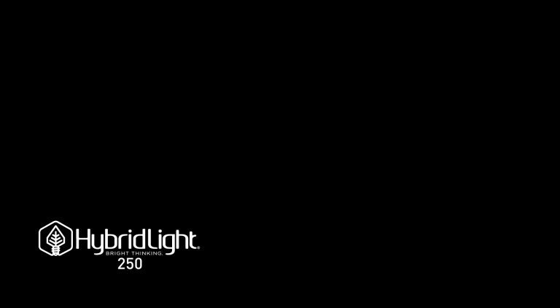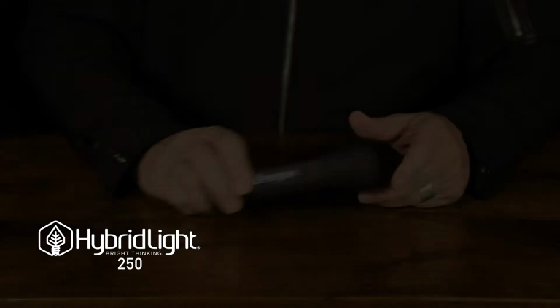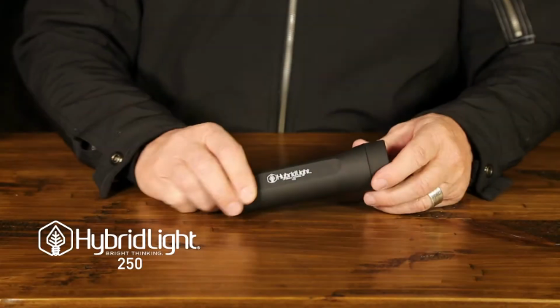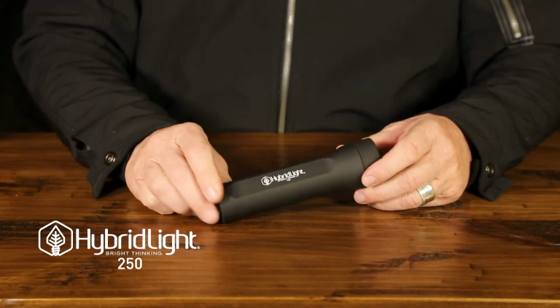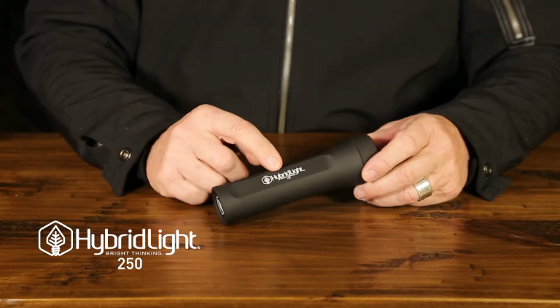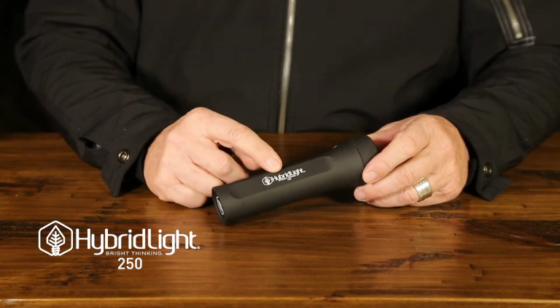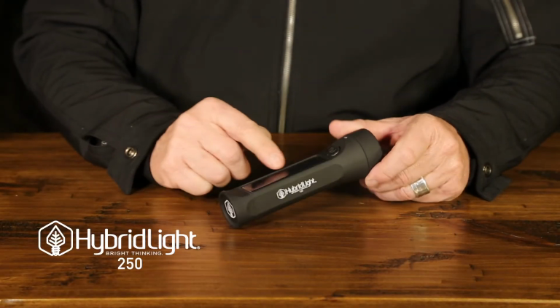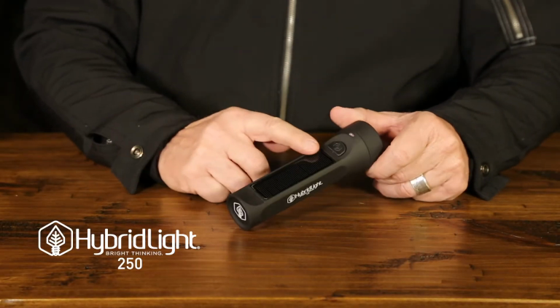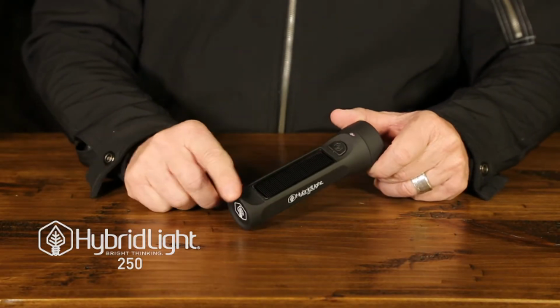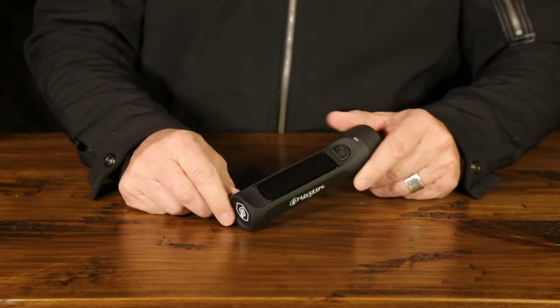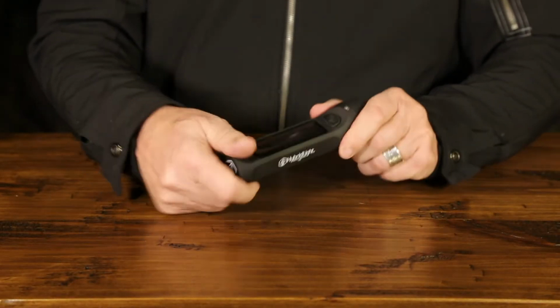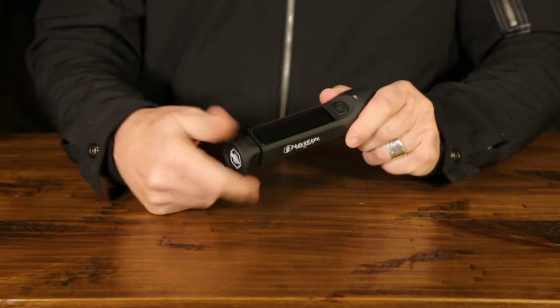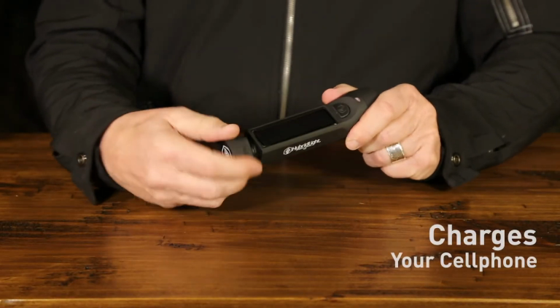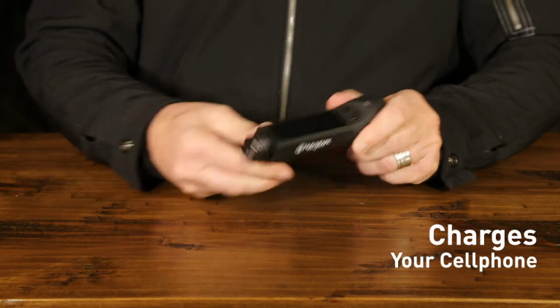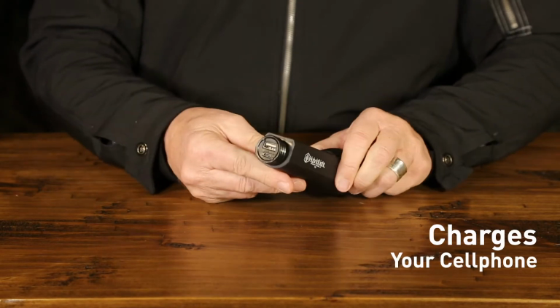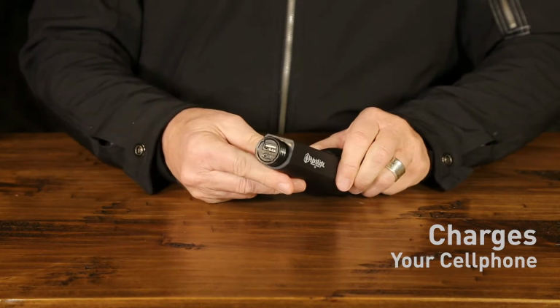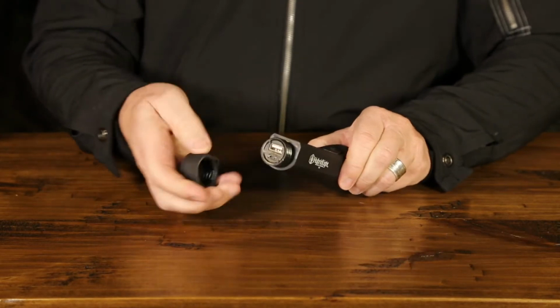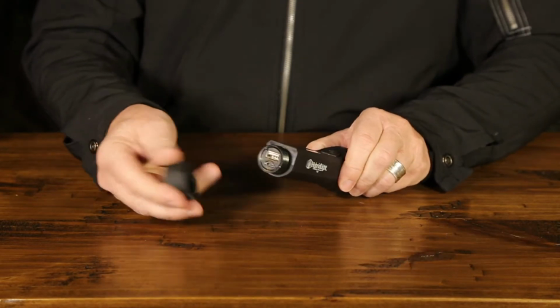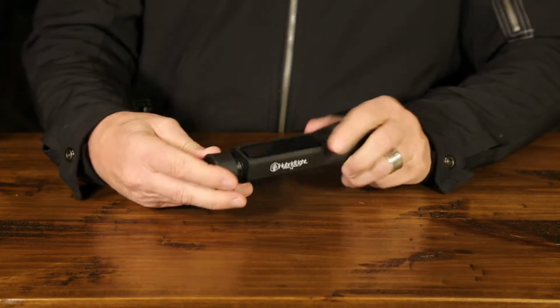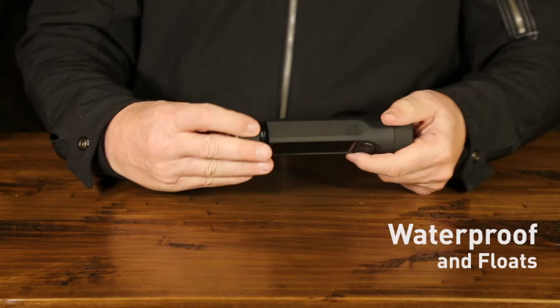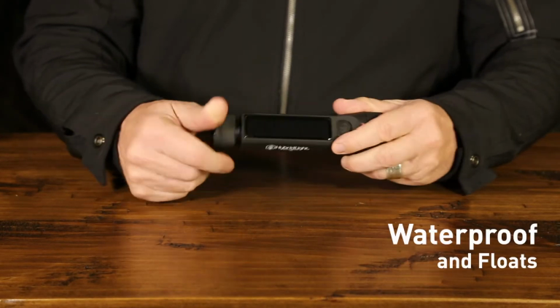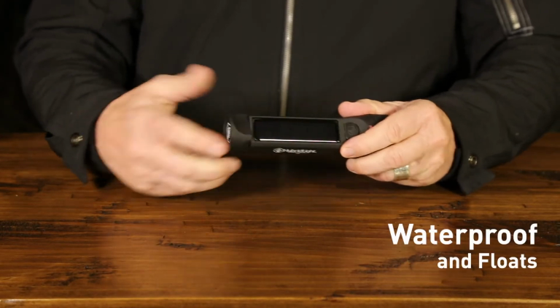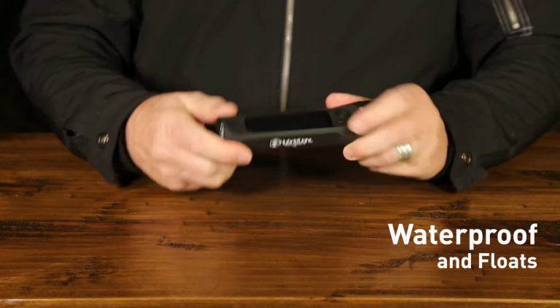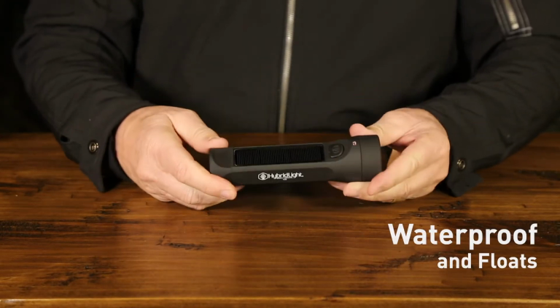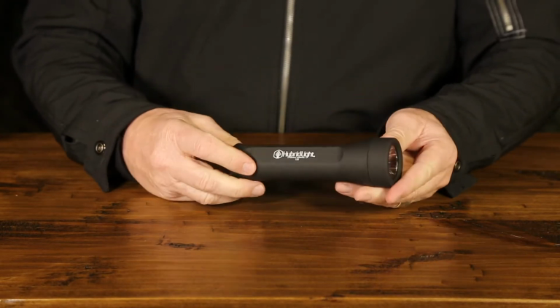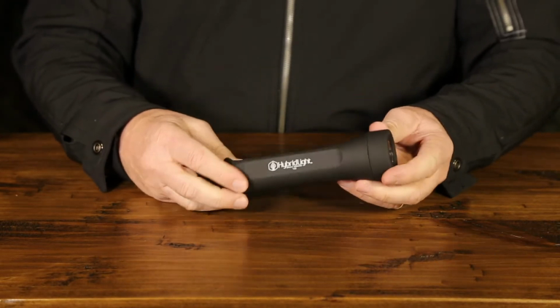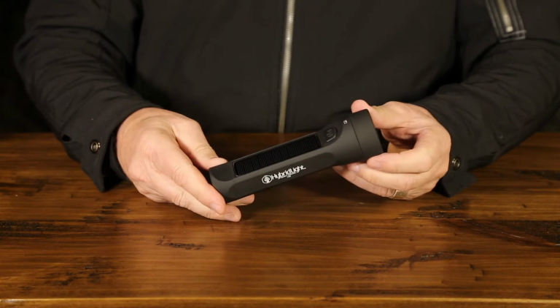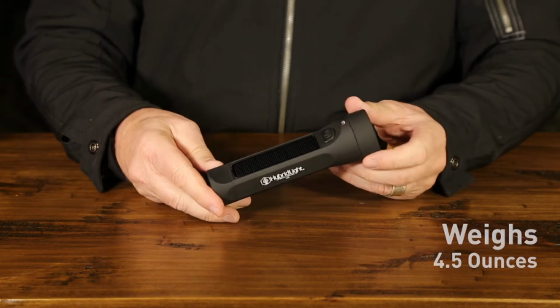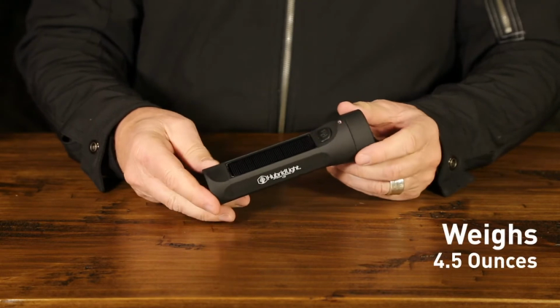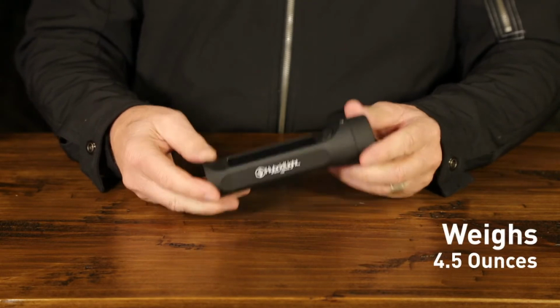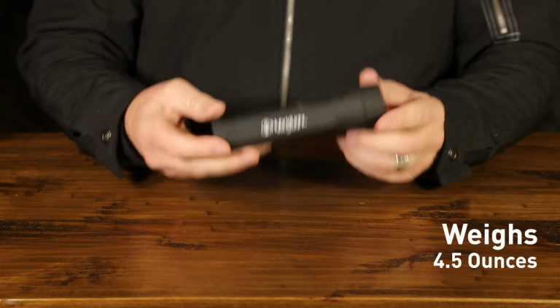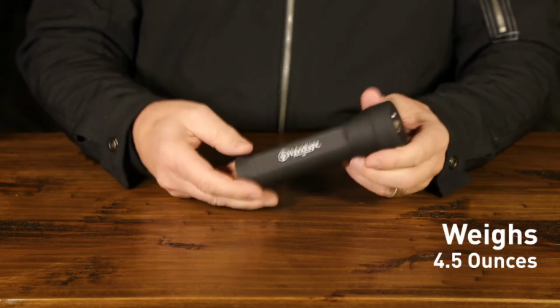Hybrid Light Journey 250 — a 250-lumen solar-powered flashlight. It charges your cell phone, it's waterproof and it floats, and it only weighs four and a half ounces.